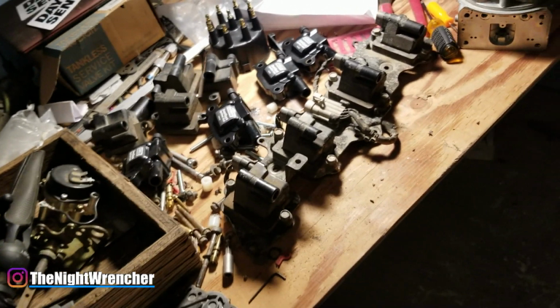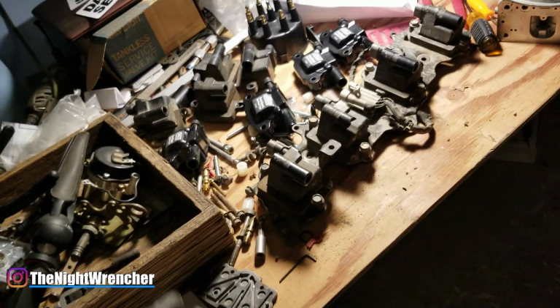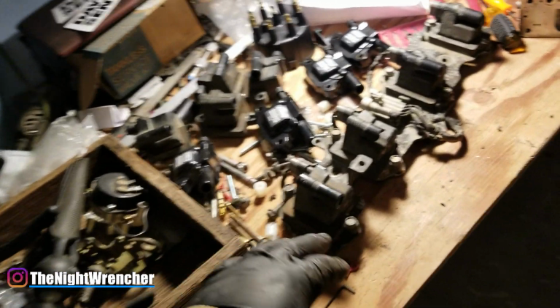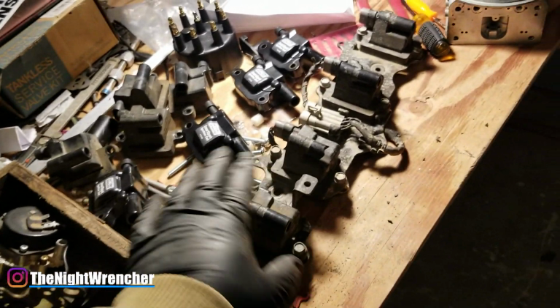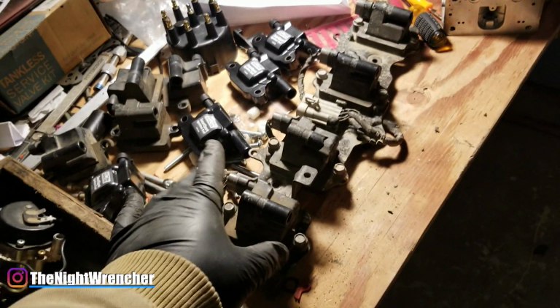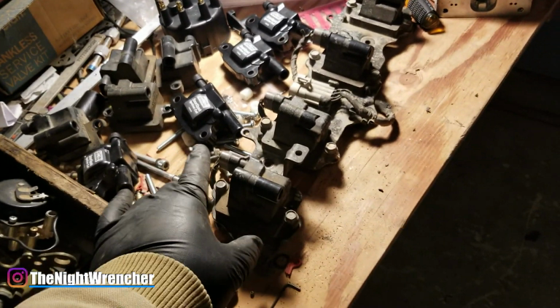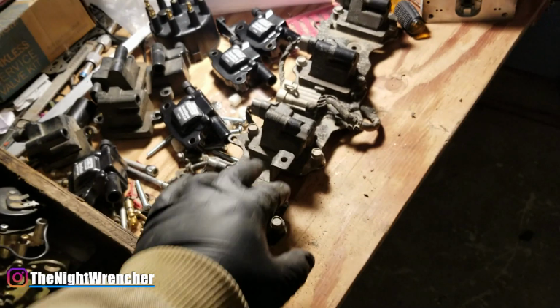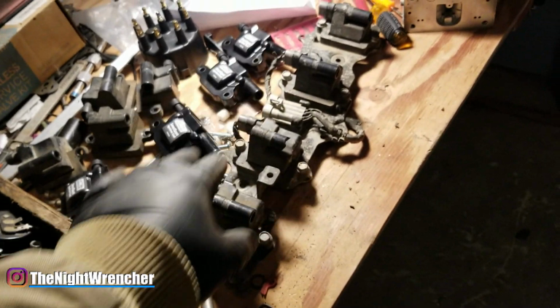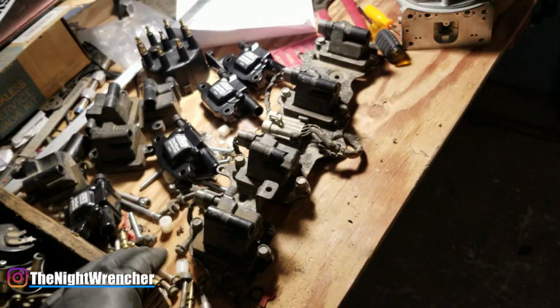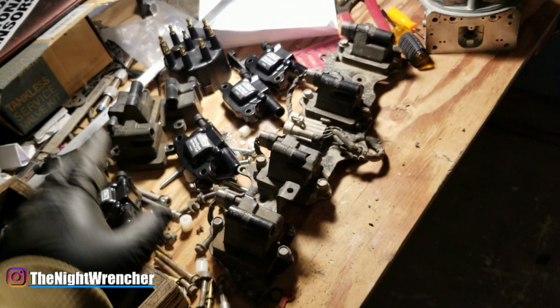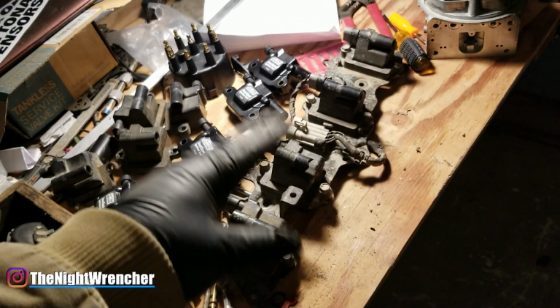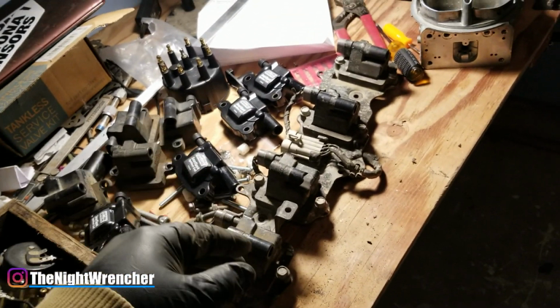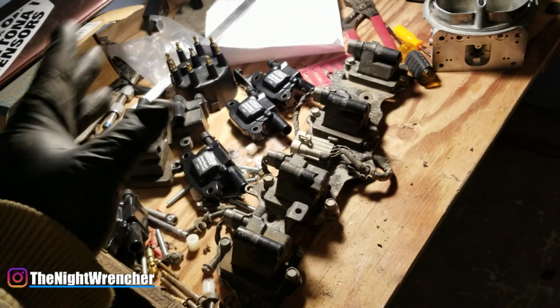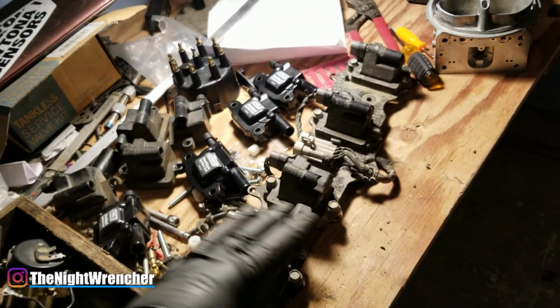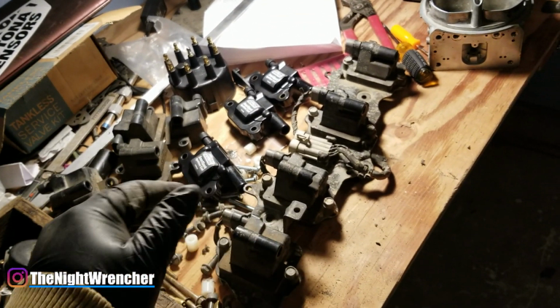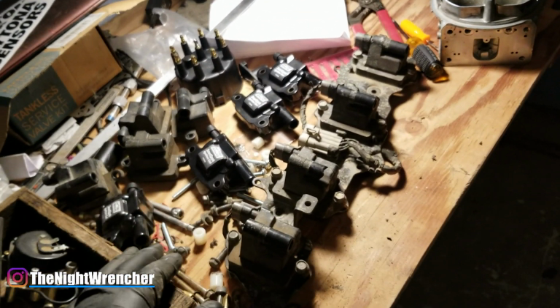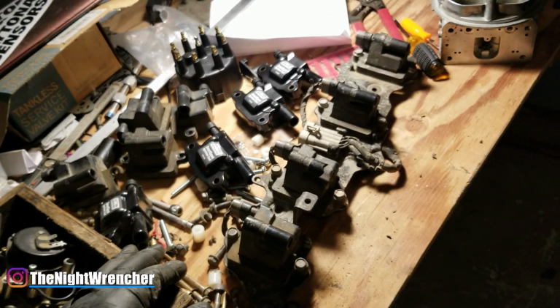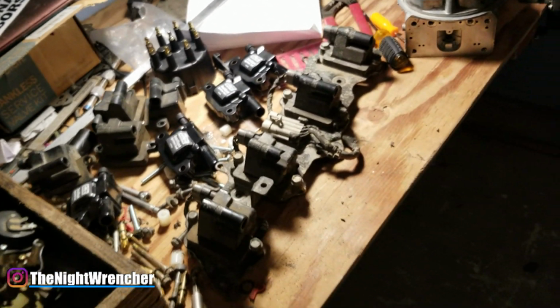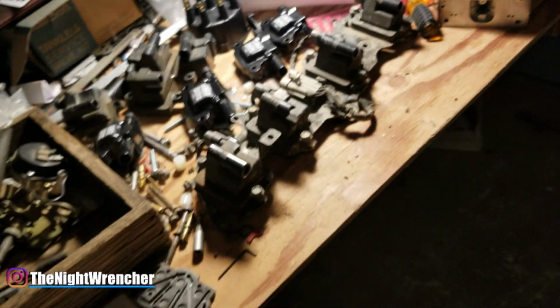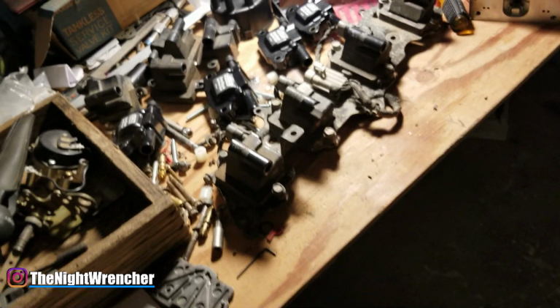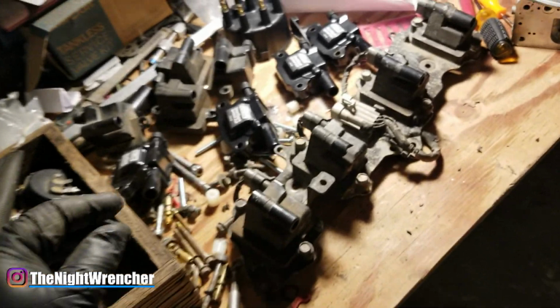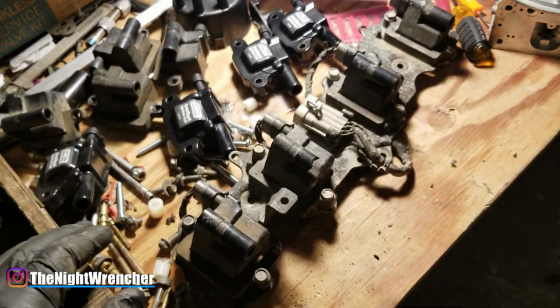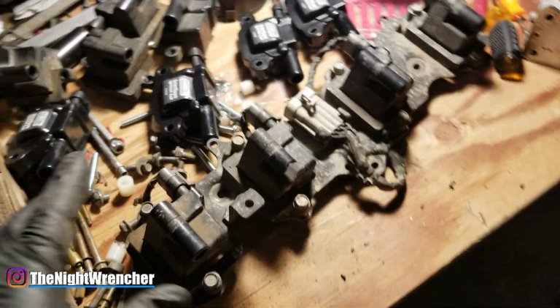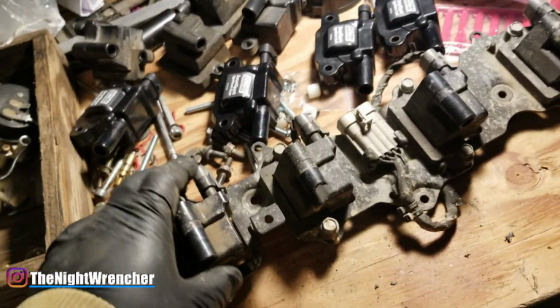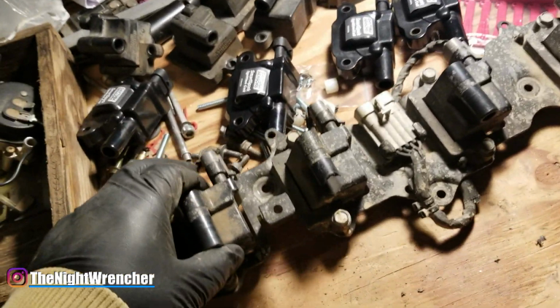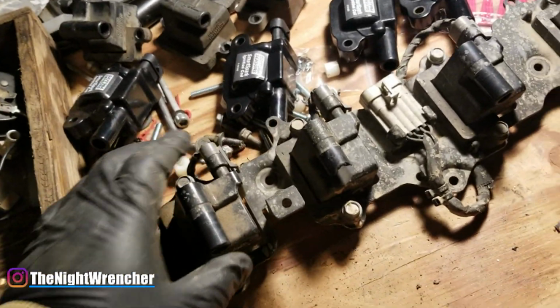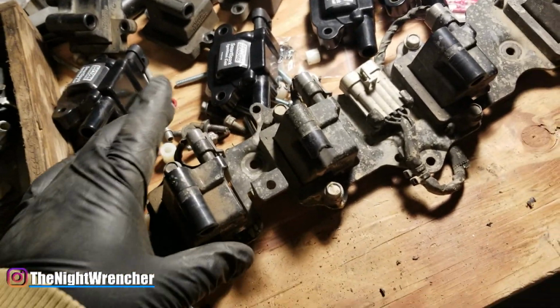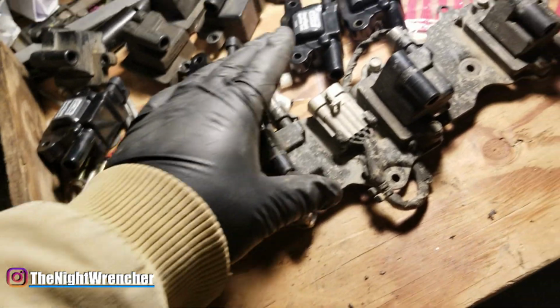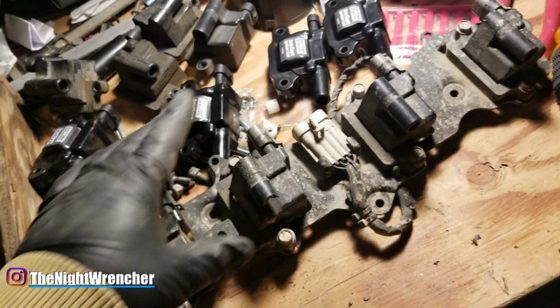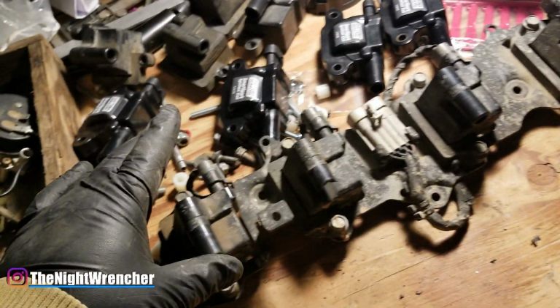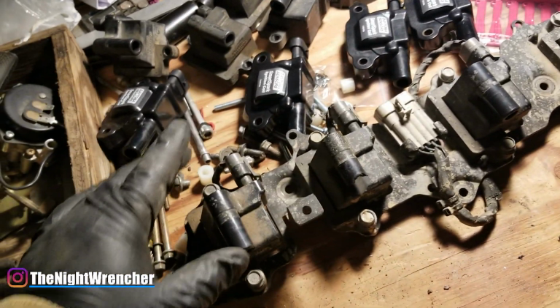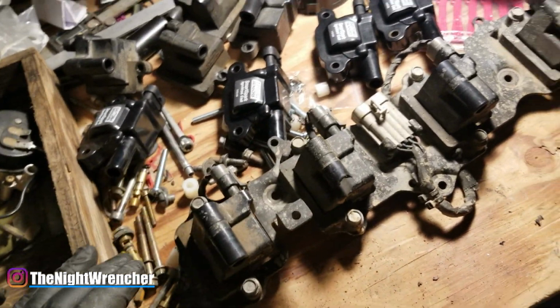Later I'm going to sandblast the bracket once I'm all done and powder coat it along with my valve cover so it looks all nice and race car, but for now I'm going to take this apart and show you how this thing gets assembled.